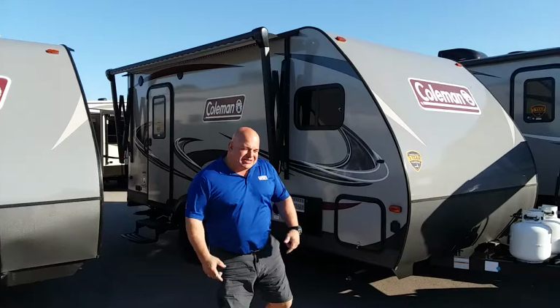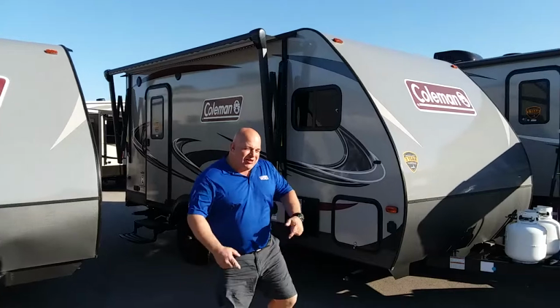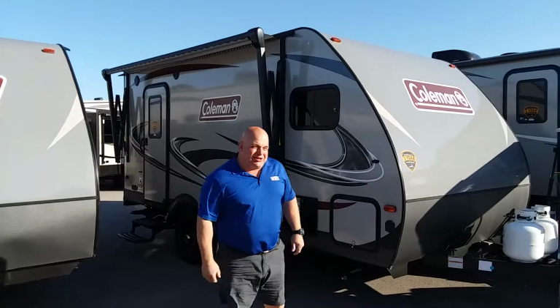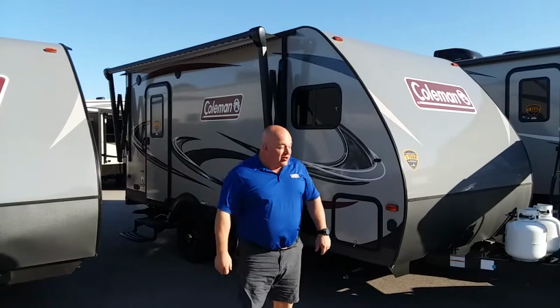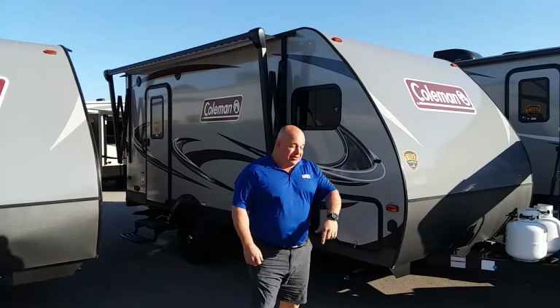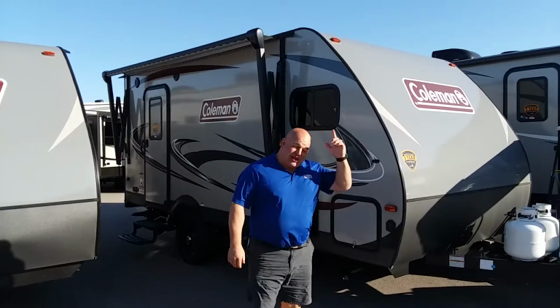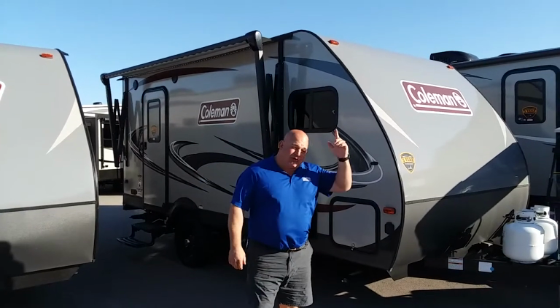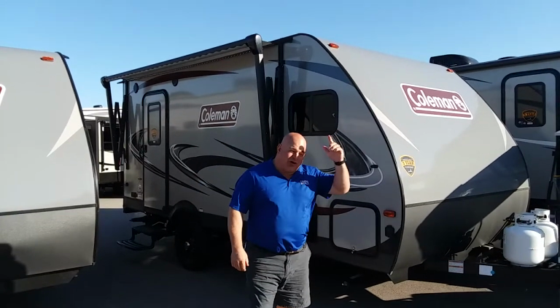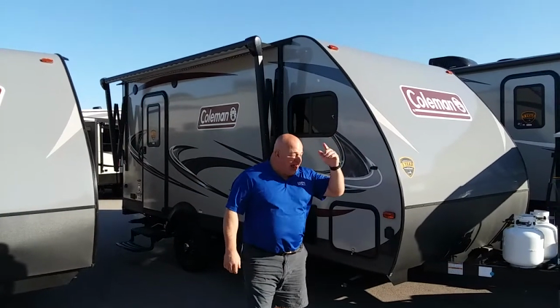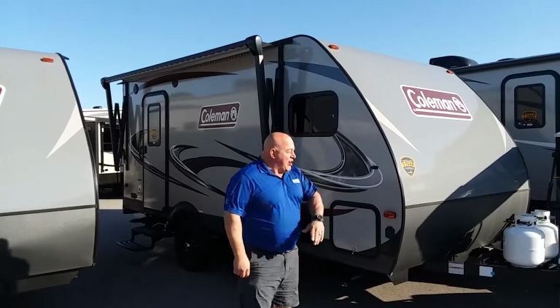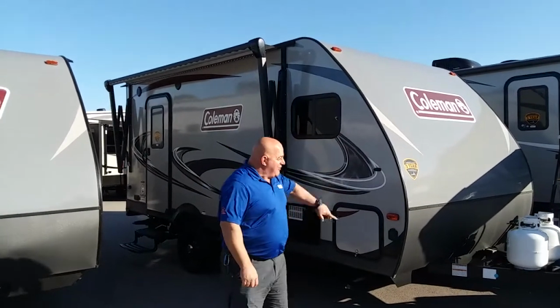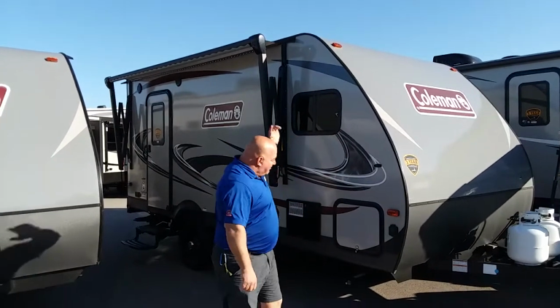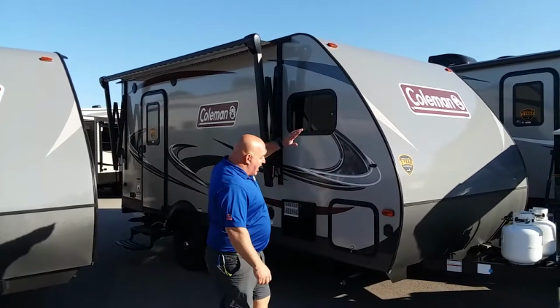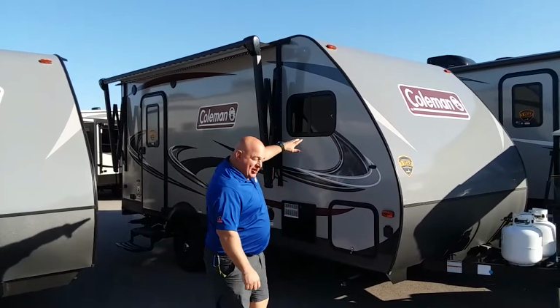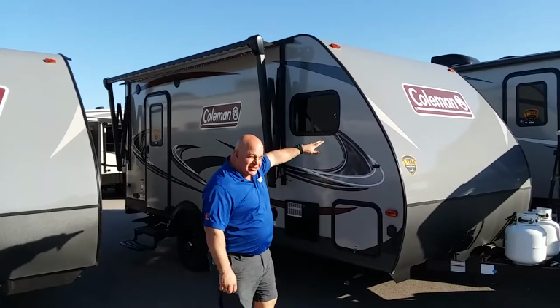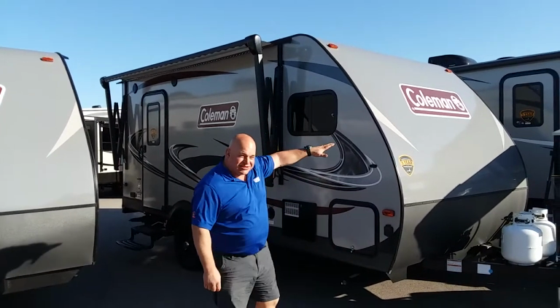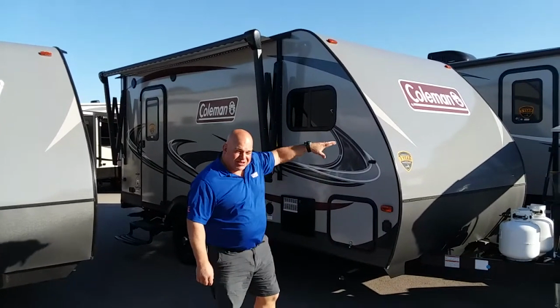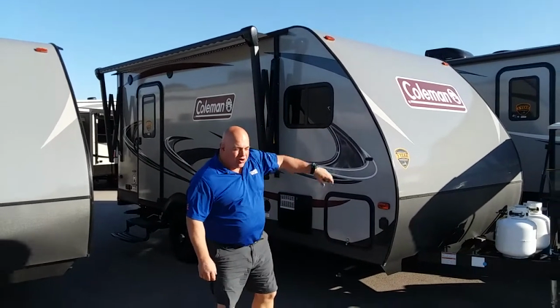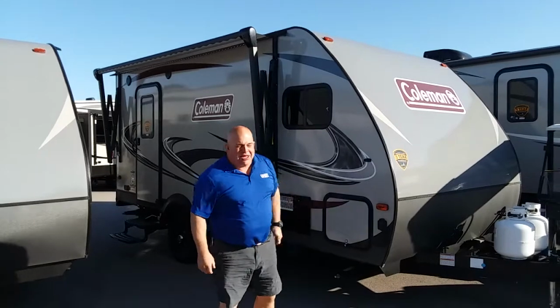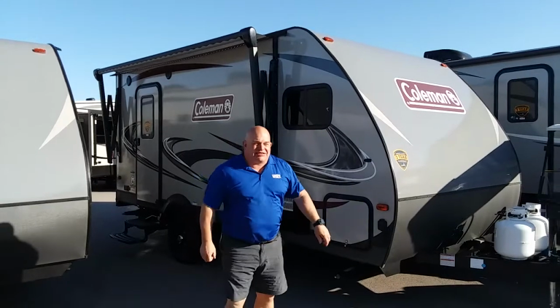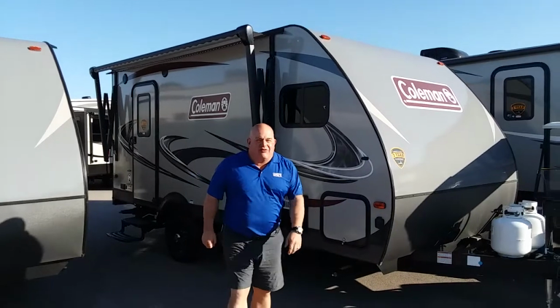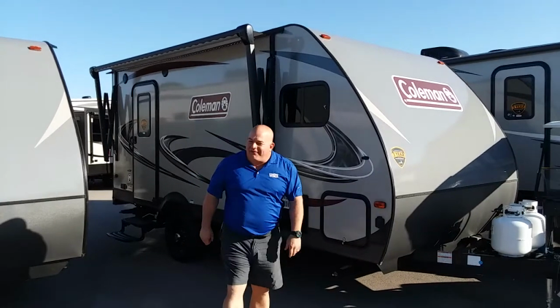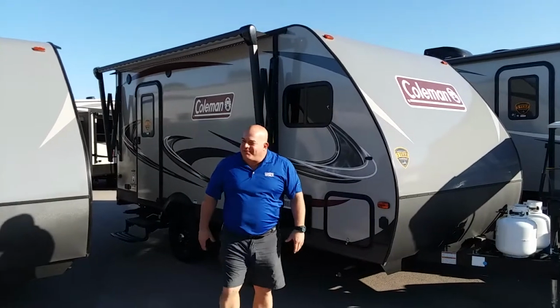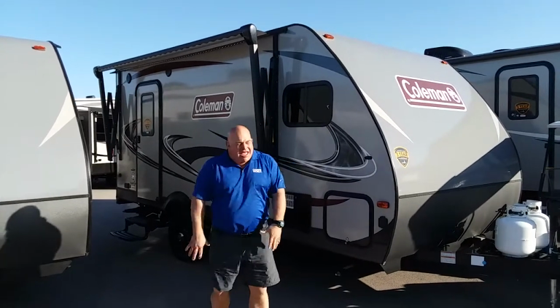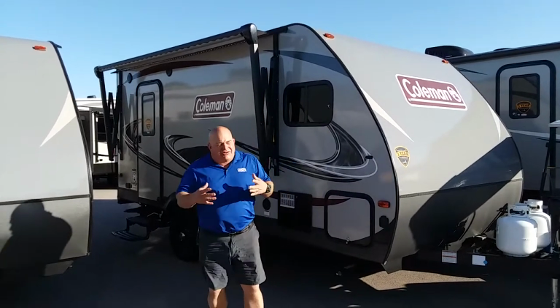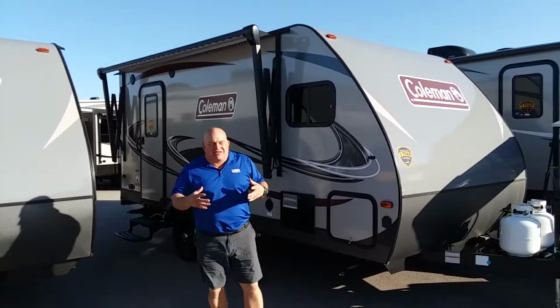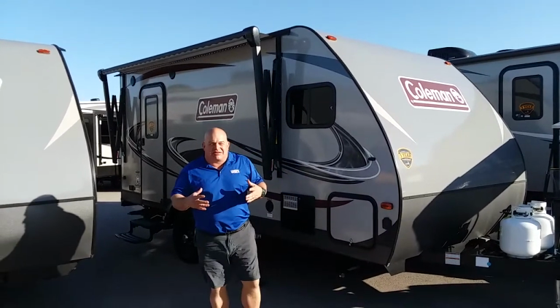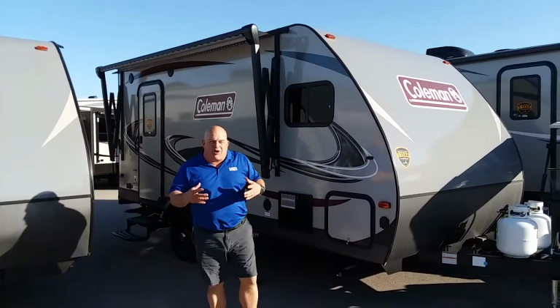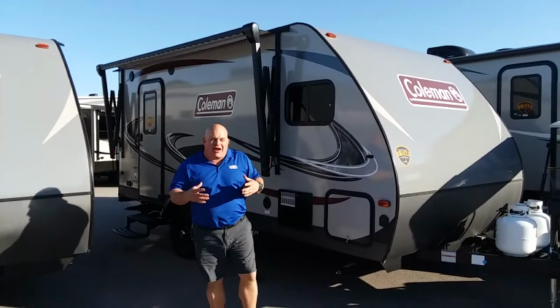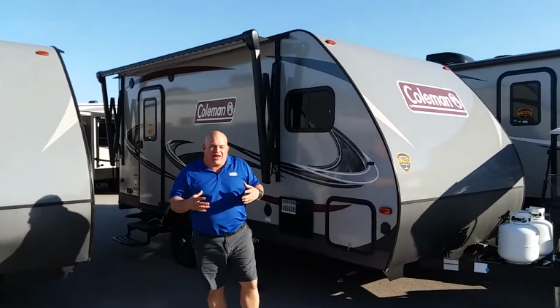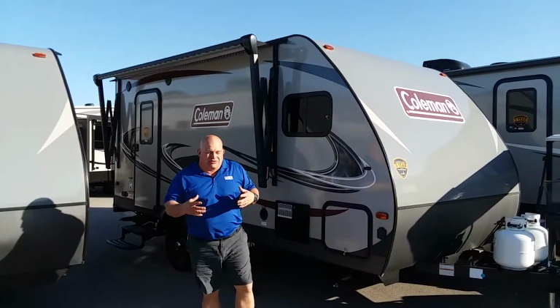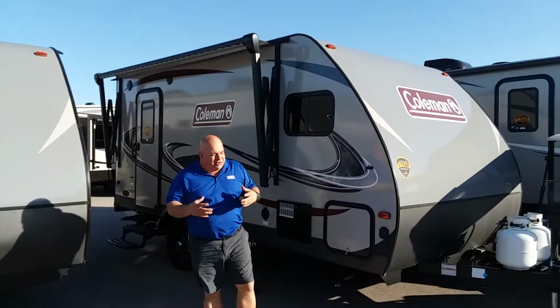I'm Billy here at Tulsa Camping World. Behind me and beside me and all this kind of stuff, this Coleman 1605 FB. As you can see, this is a small fiberglass little unit.